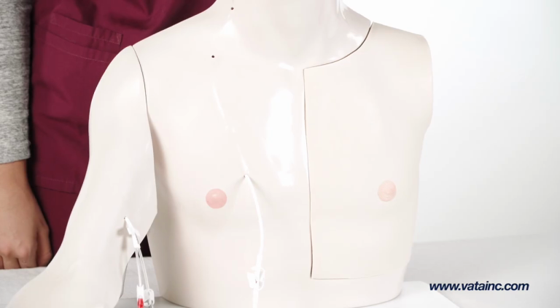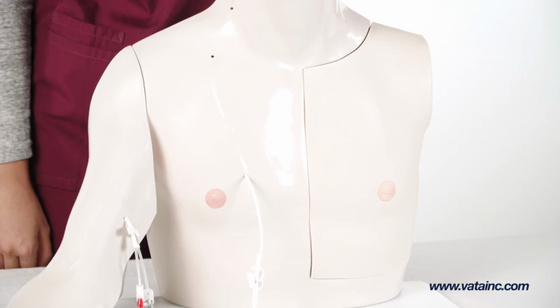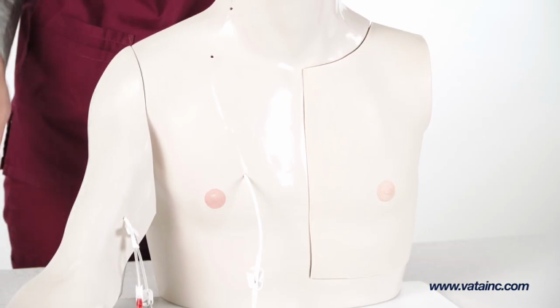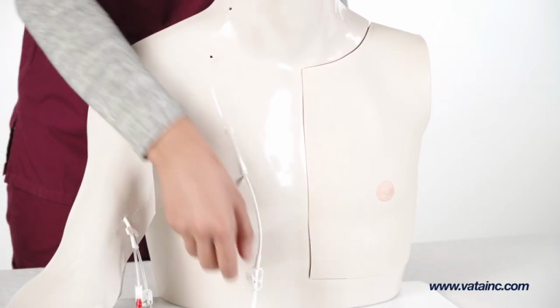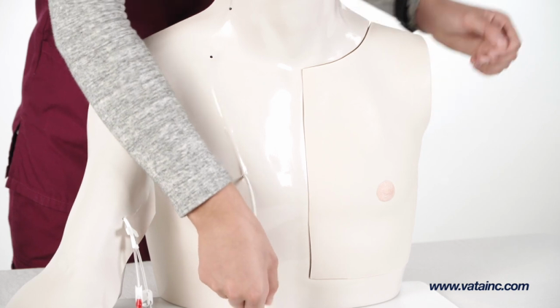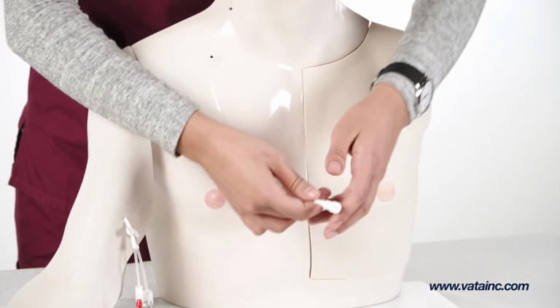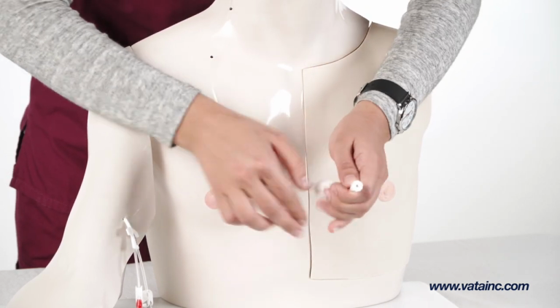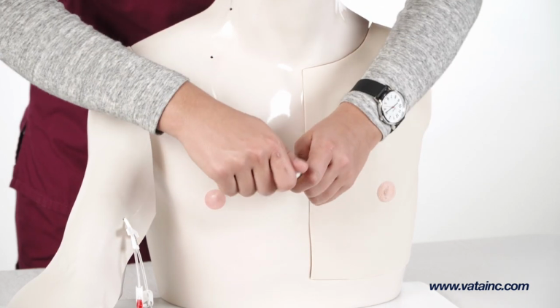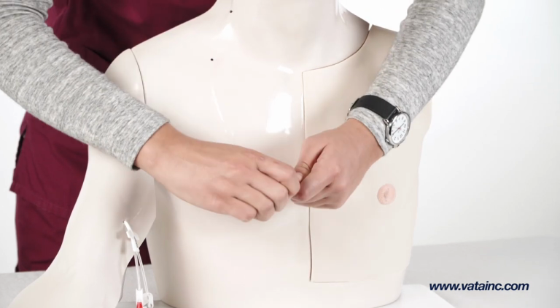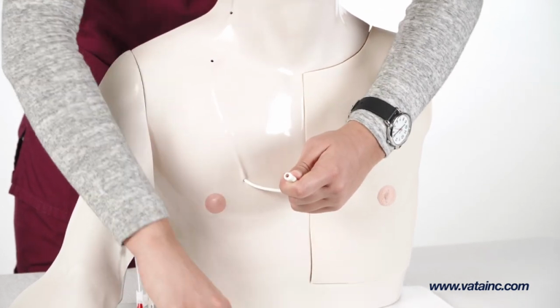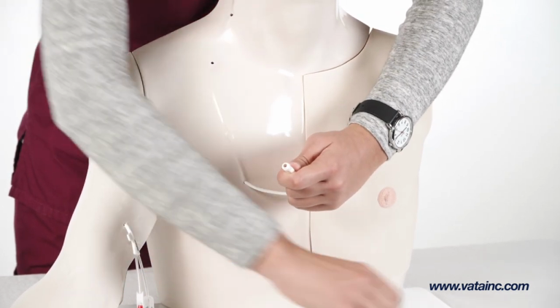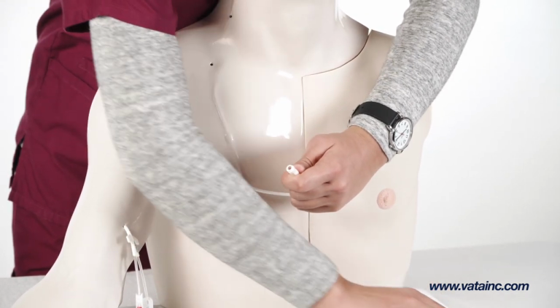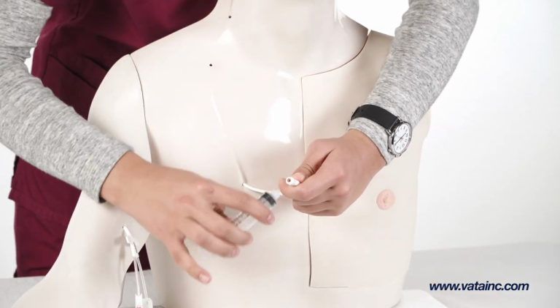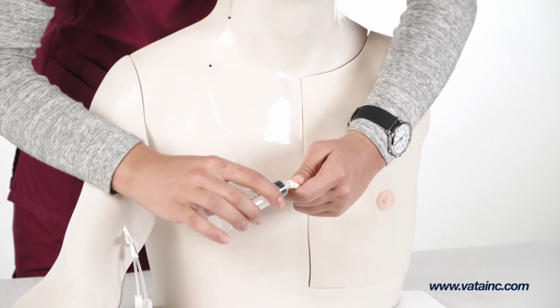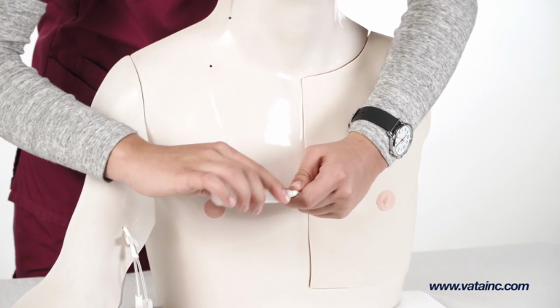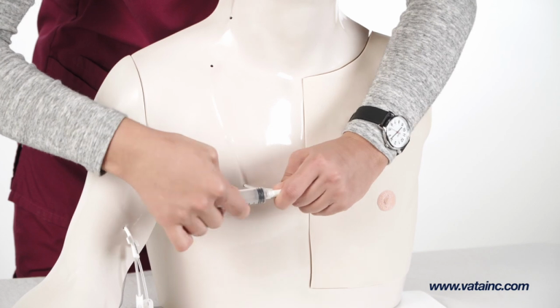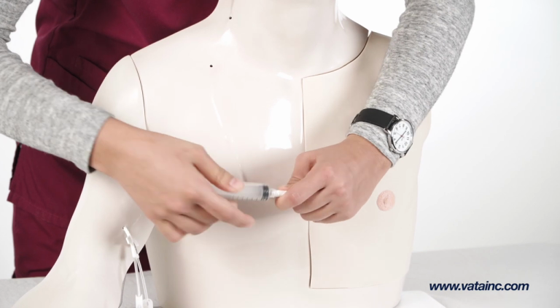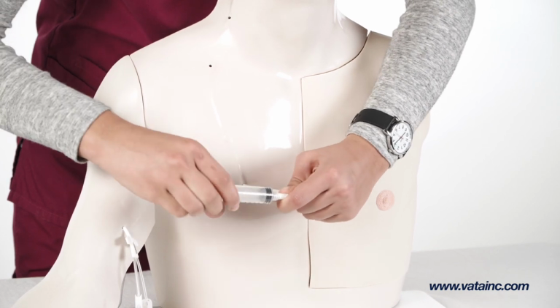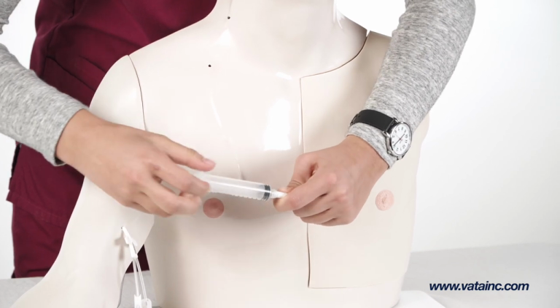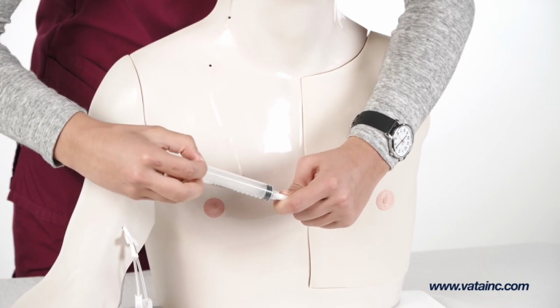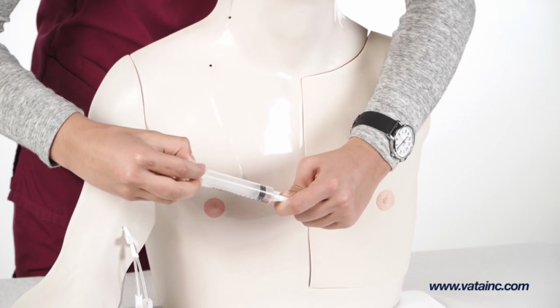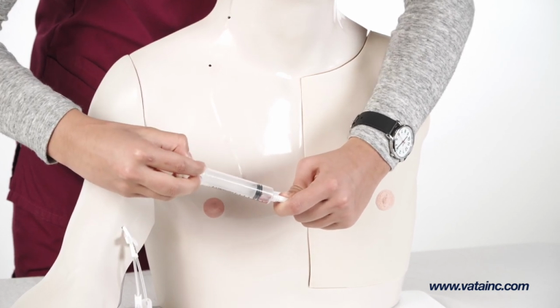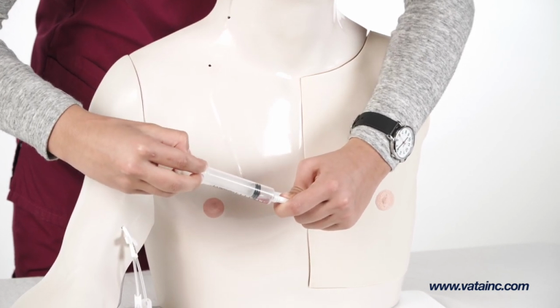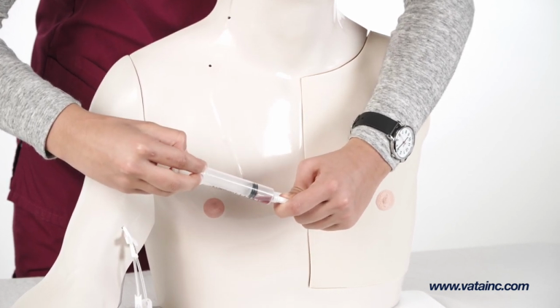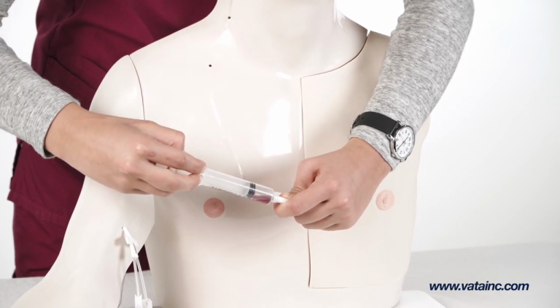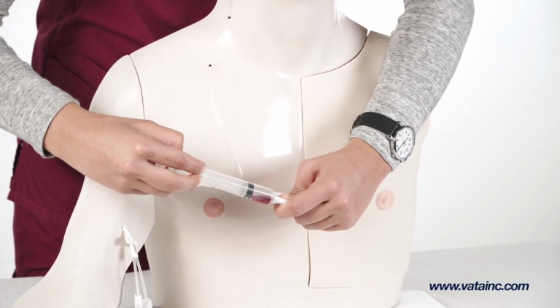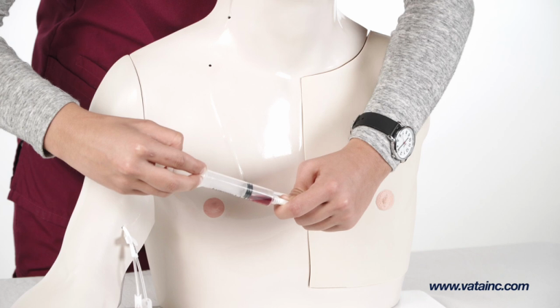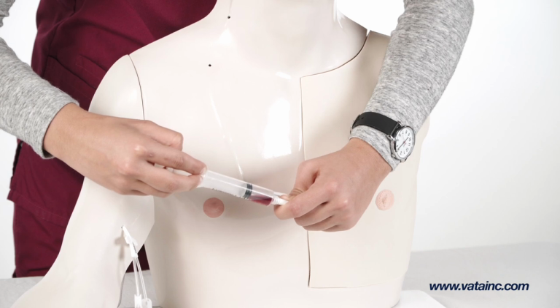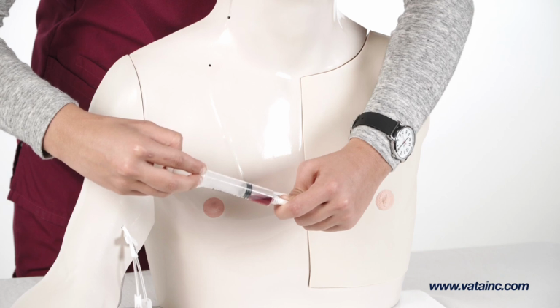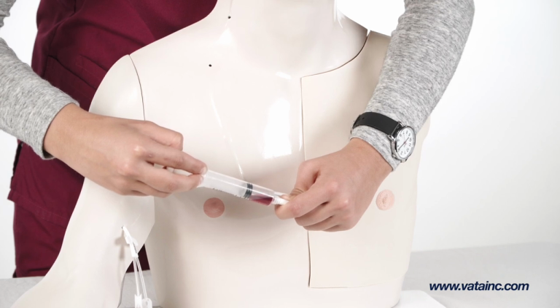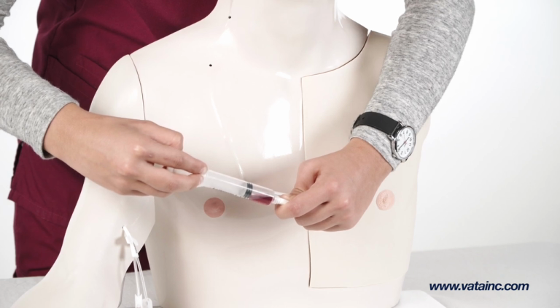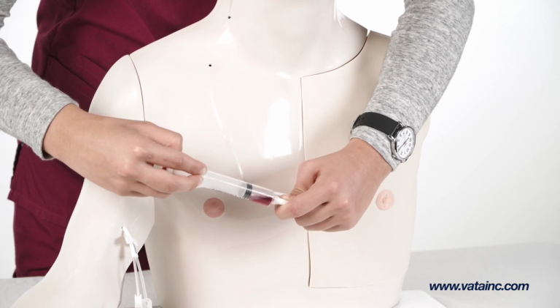To prime the tubing with simulated blood, attach a syringe to the tunneled central venous catheter and draw back to remove all the air in the line. Be sure the snap clamp is open on the catheter. You are ready when simulated blood is visible in the syringe.